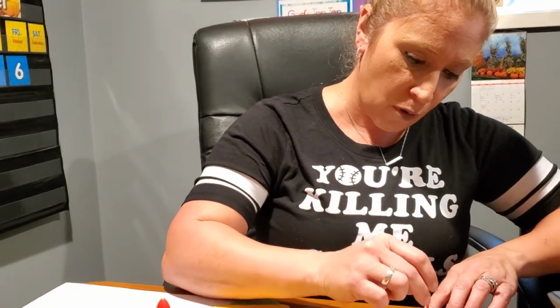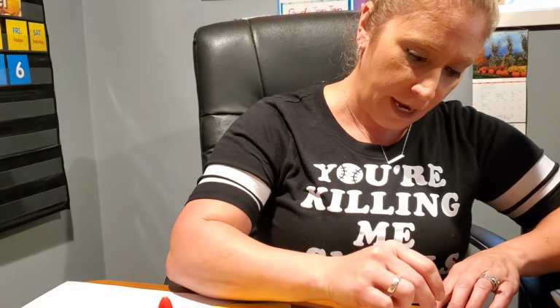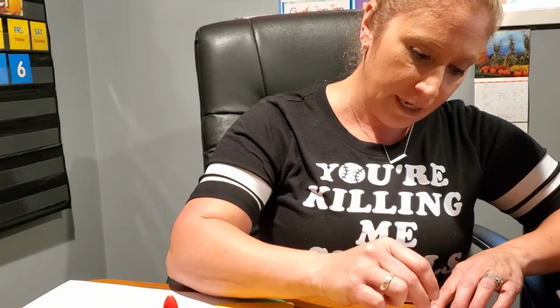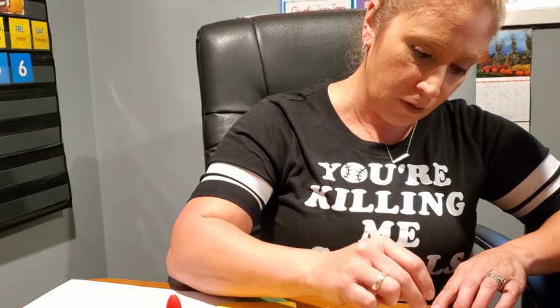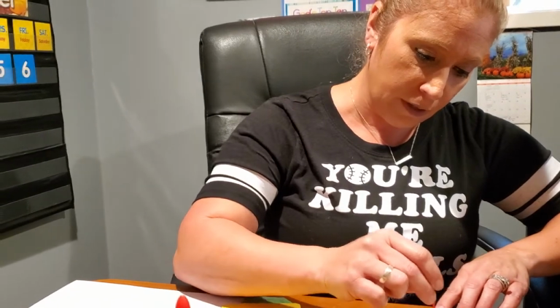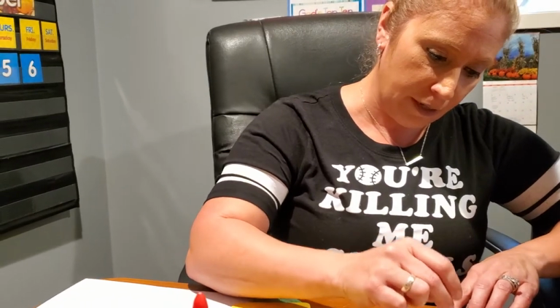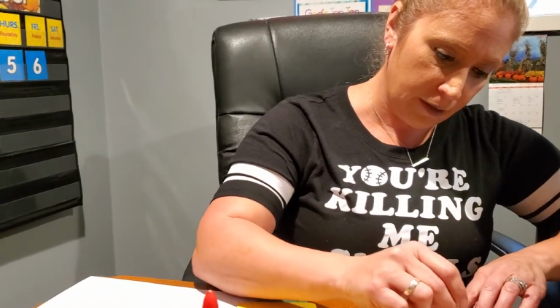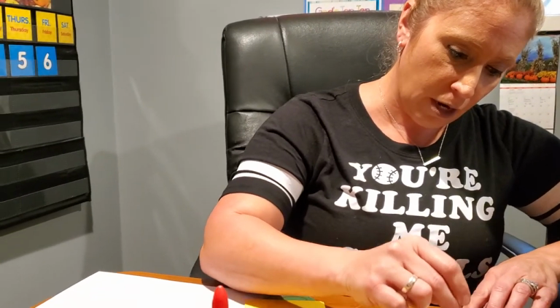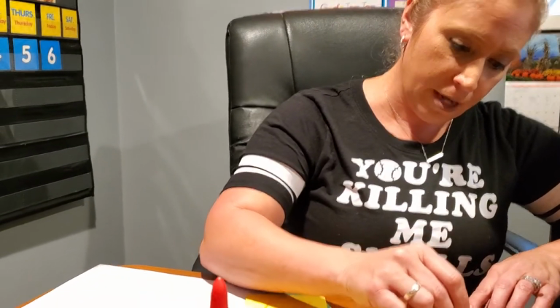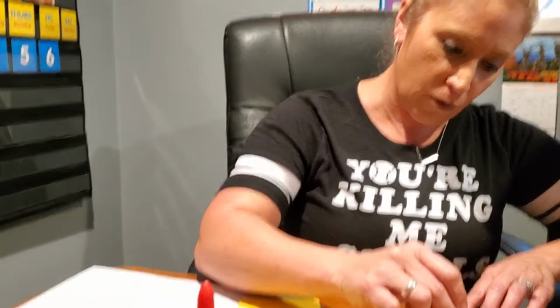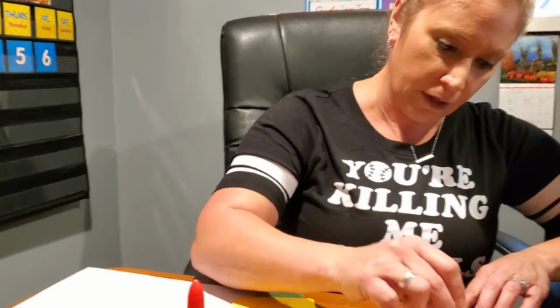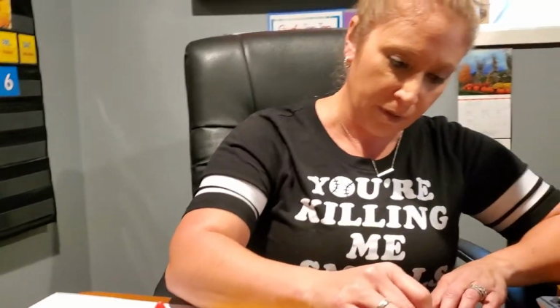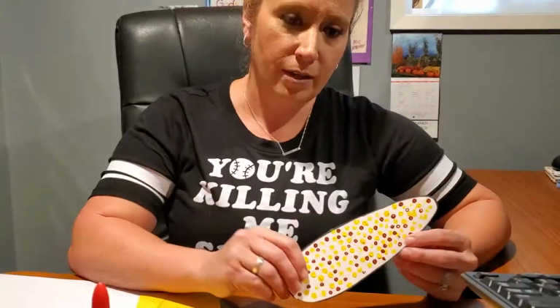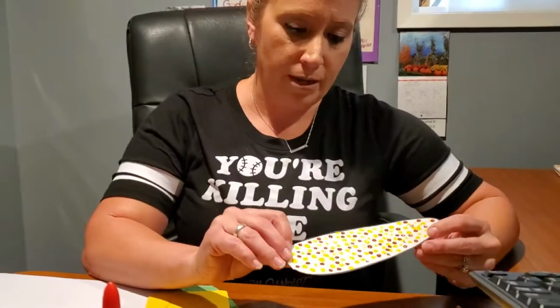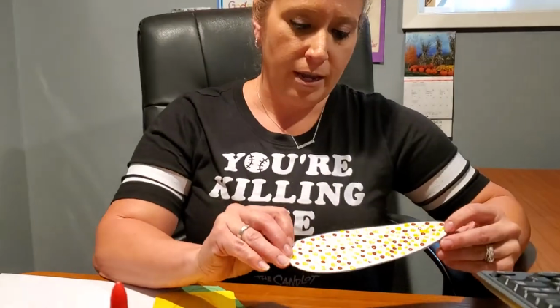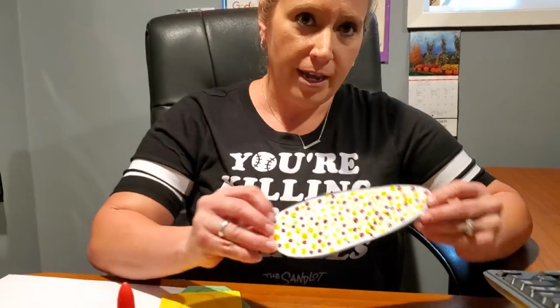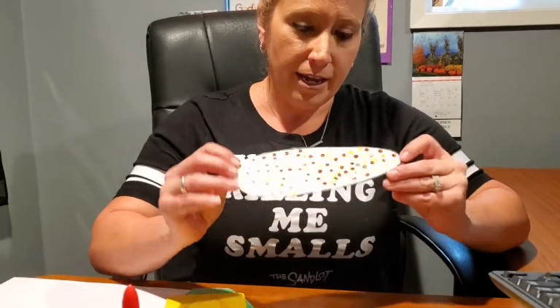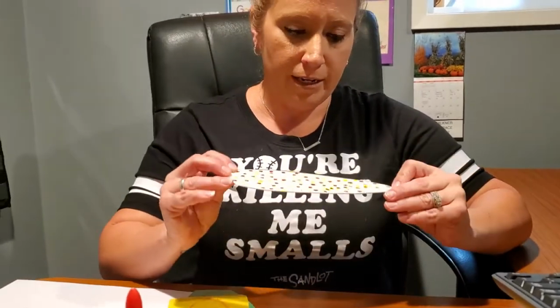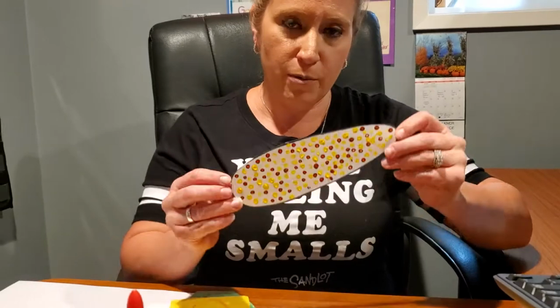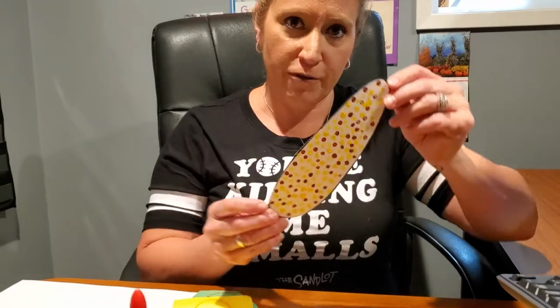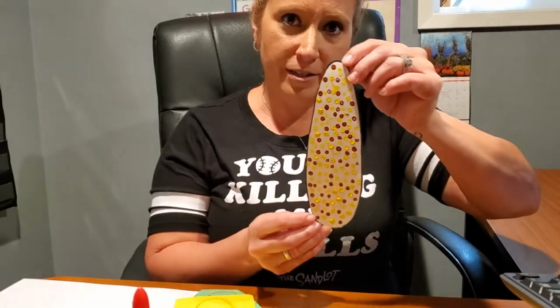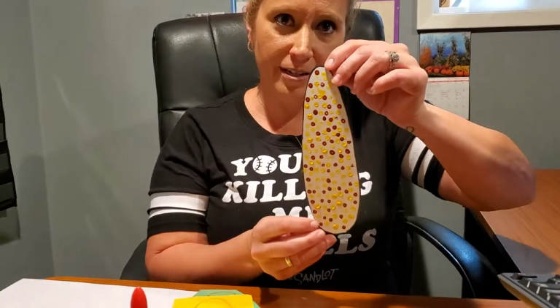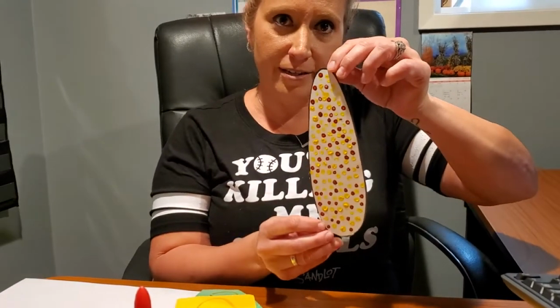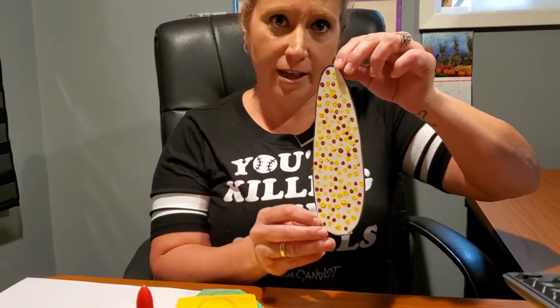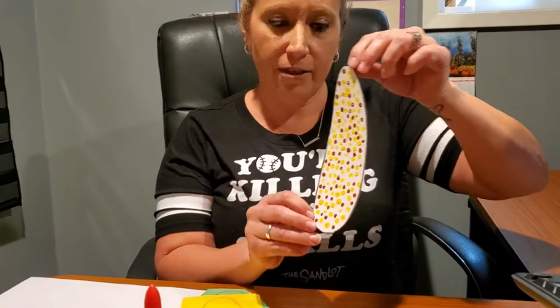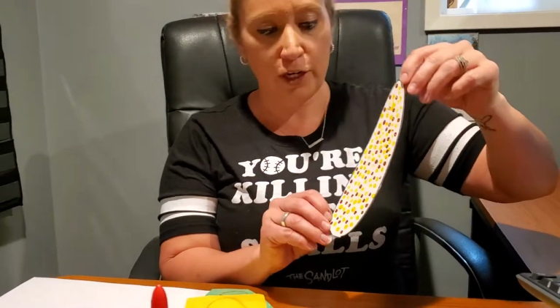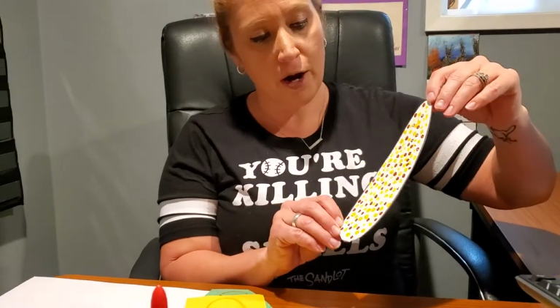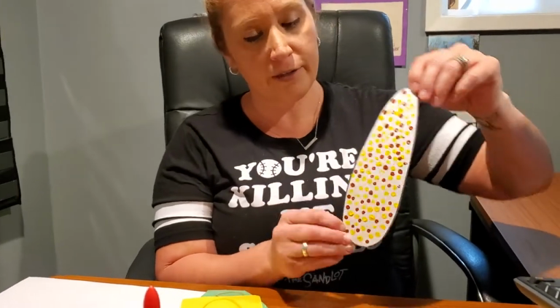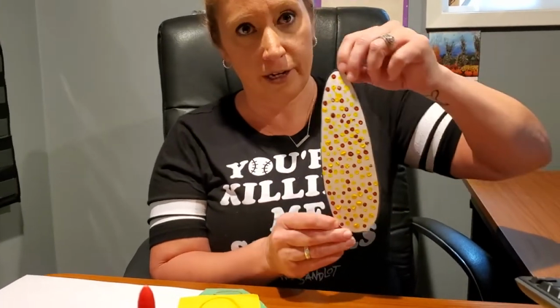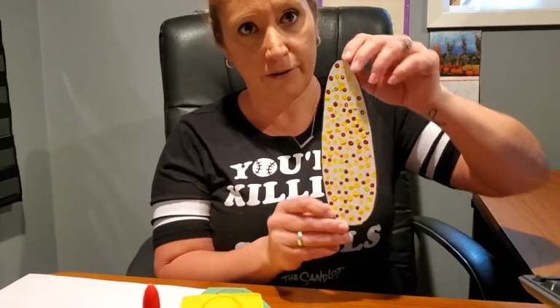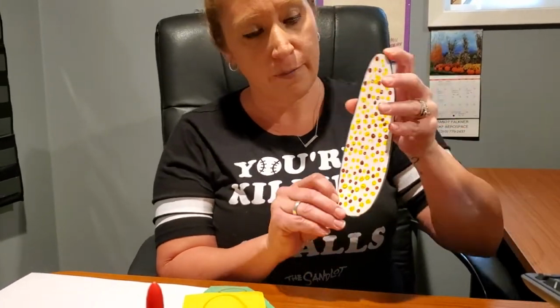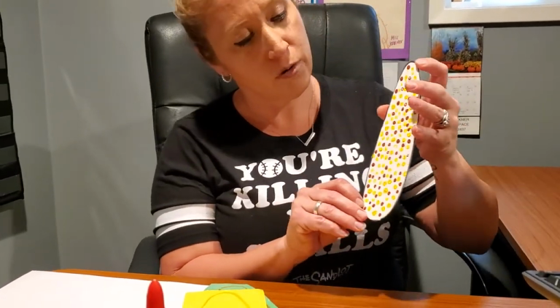Here we go, friends — this is the finished product of my corn.